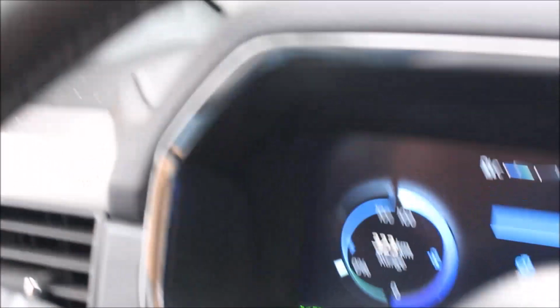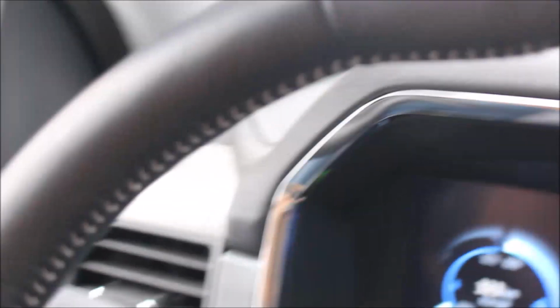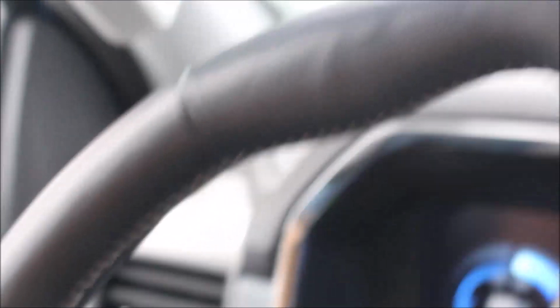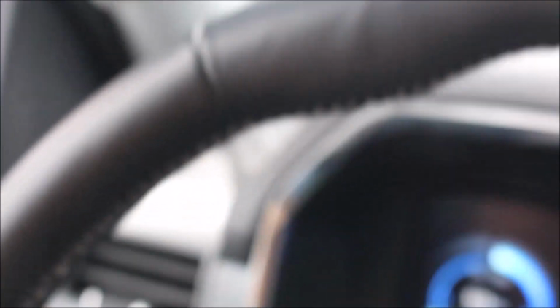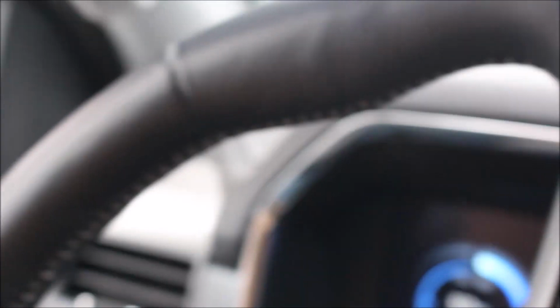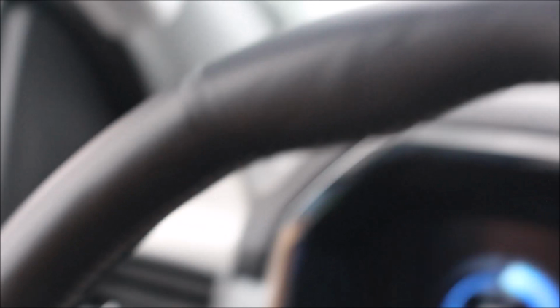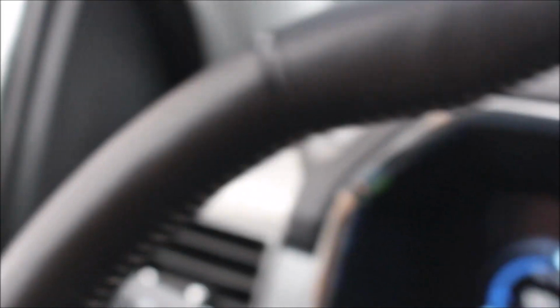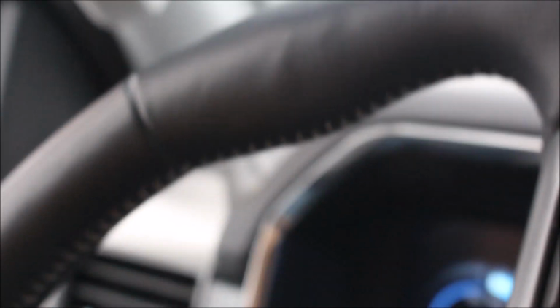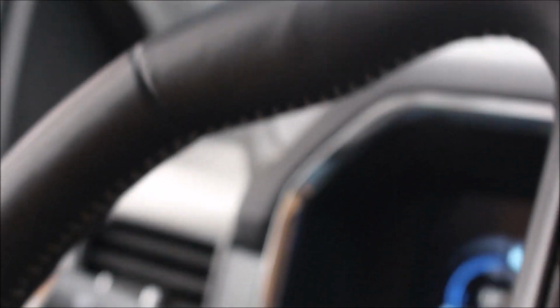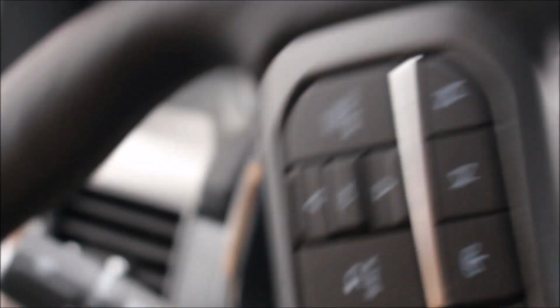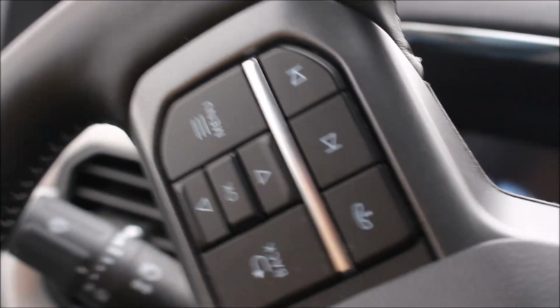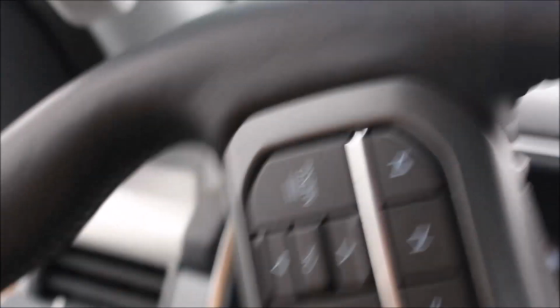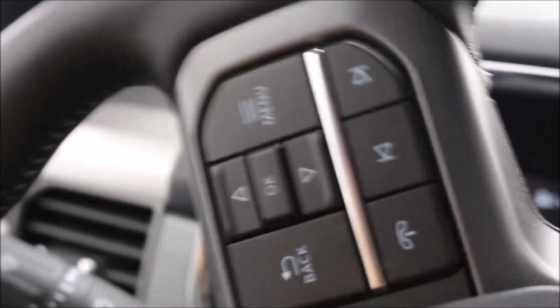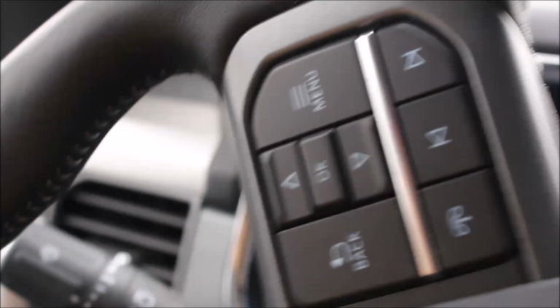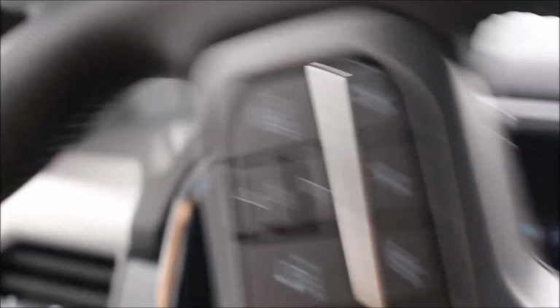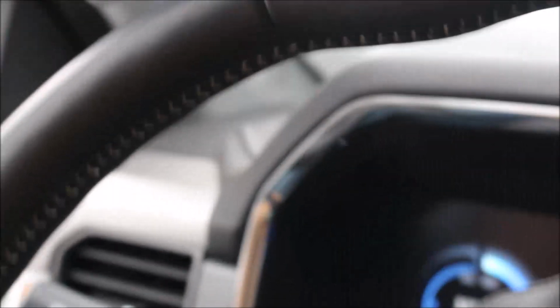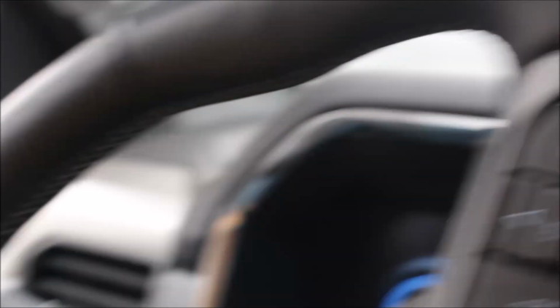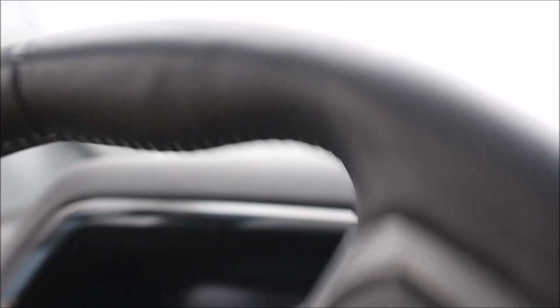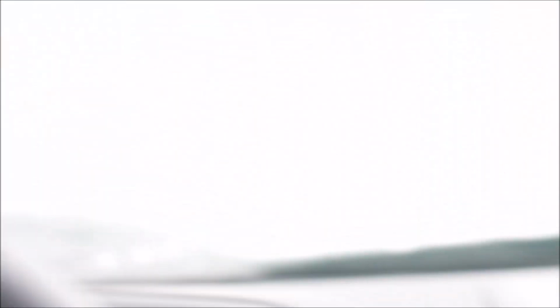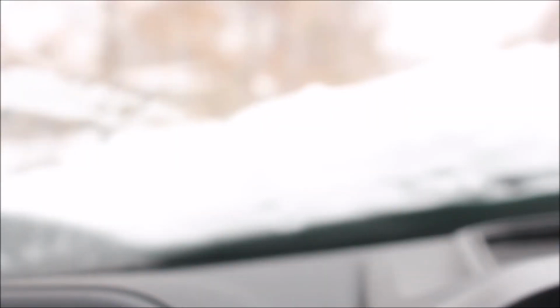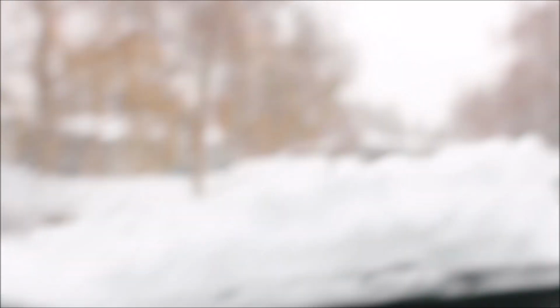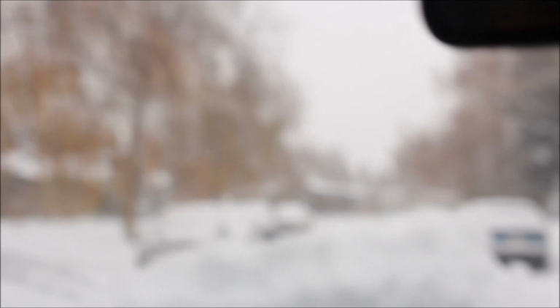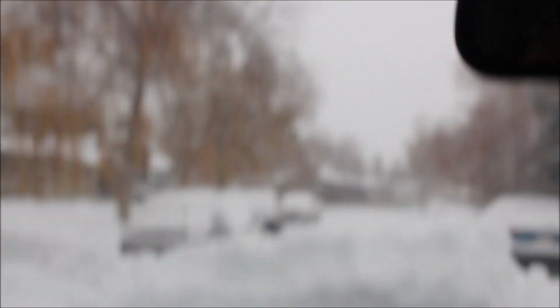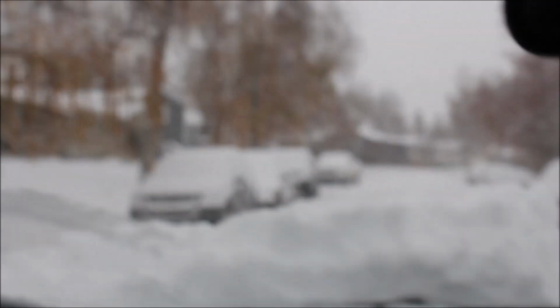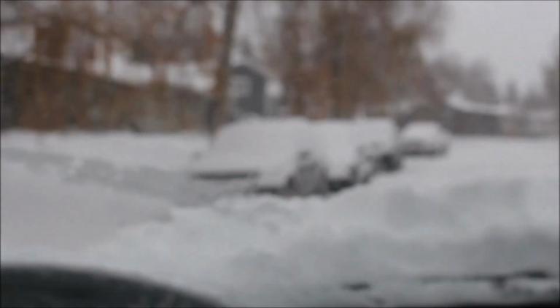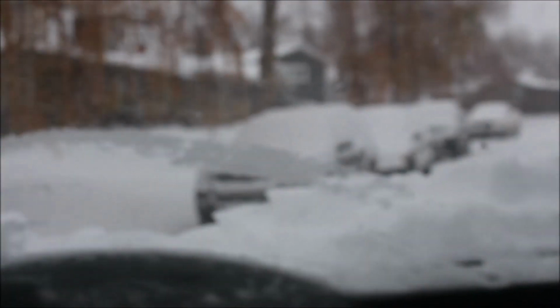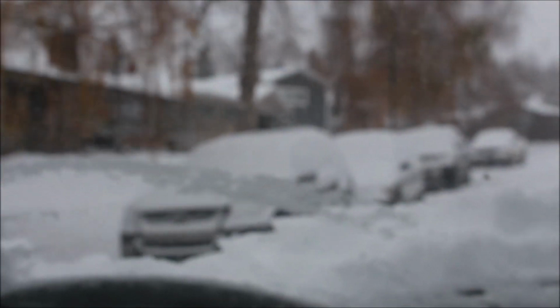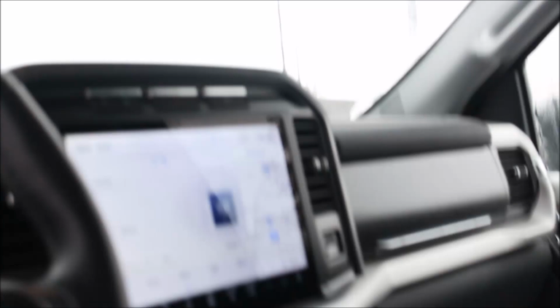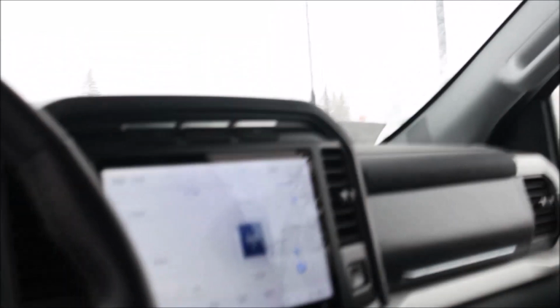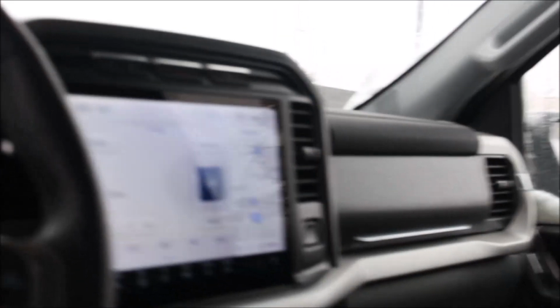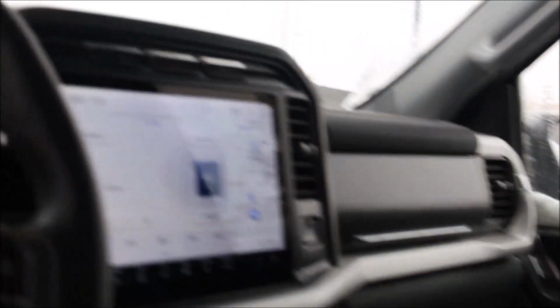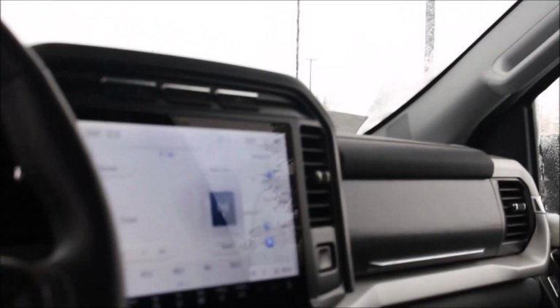It said 325 there, I believe. Got to make sure I don't drive off the road, because filming and driving is not a good thing.